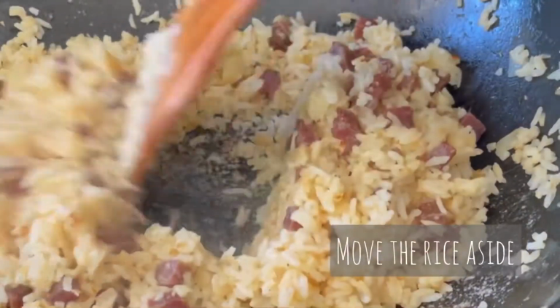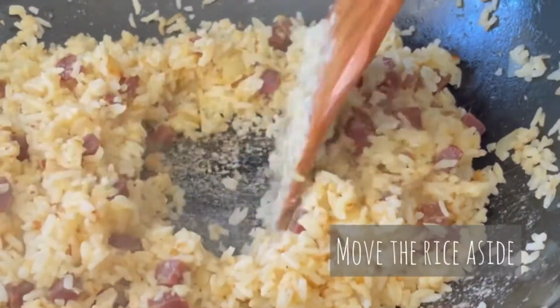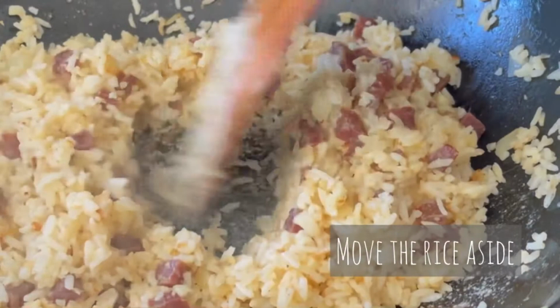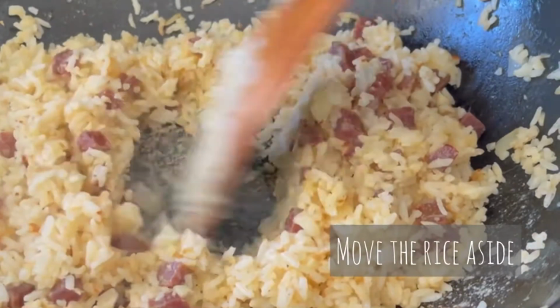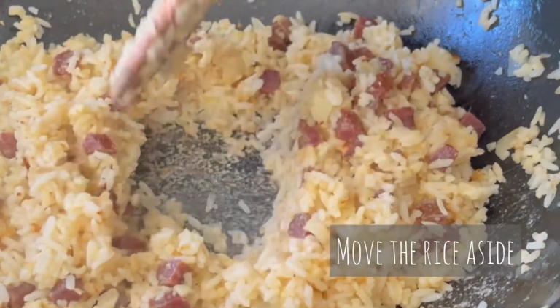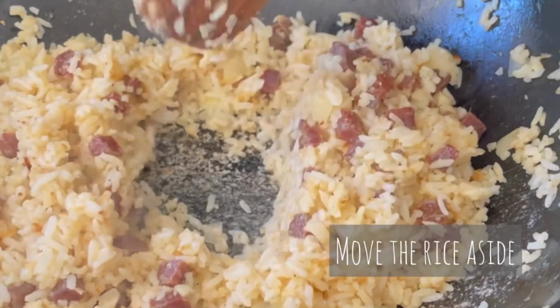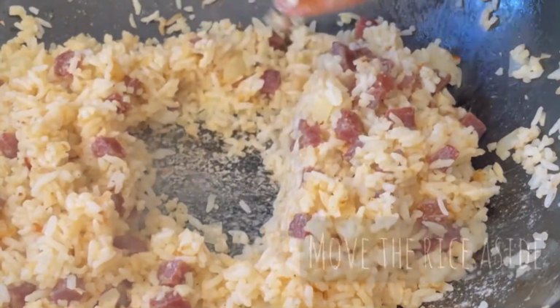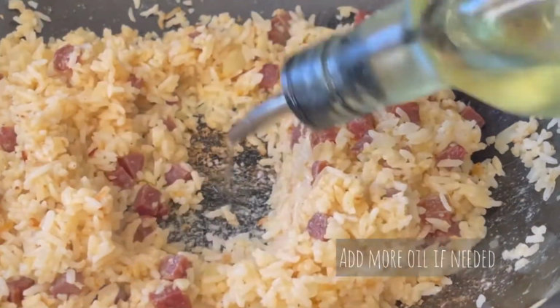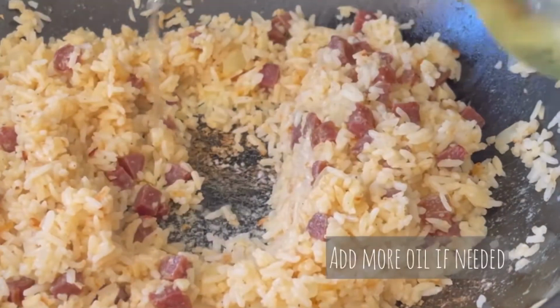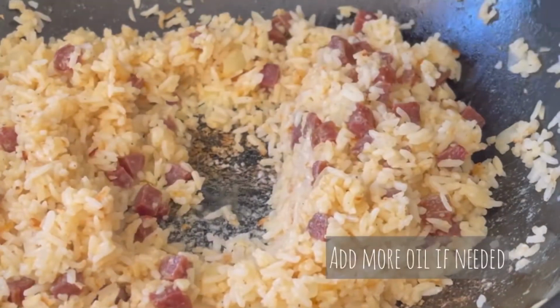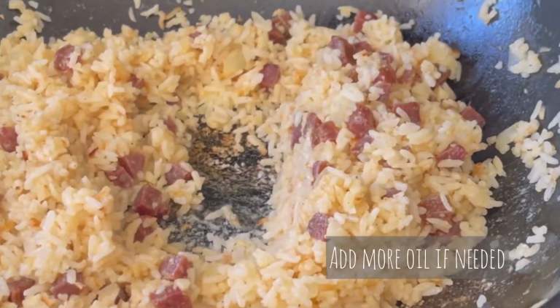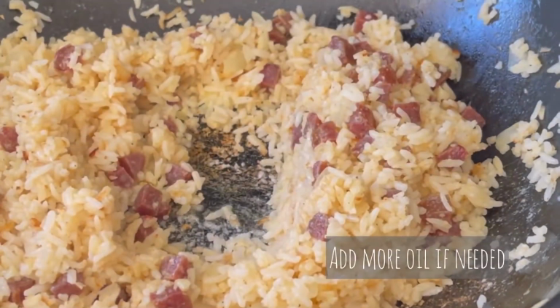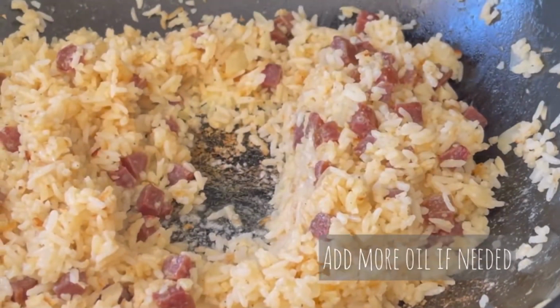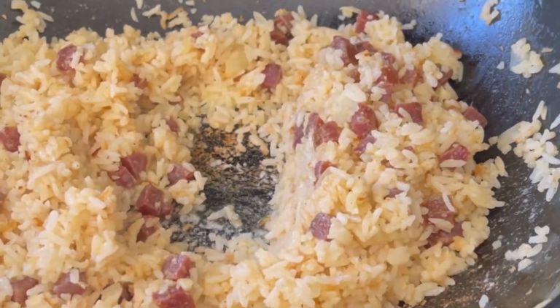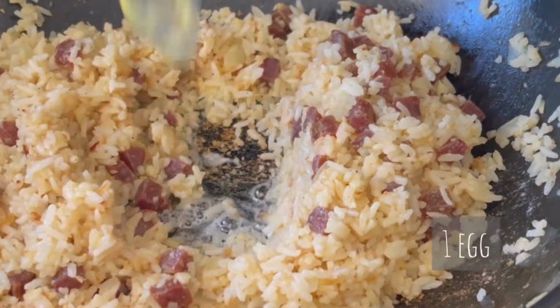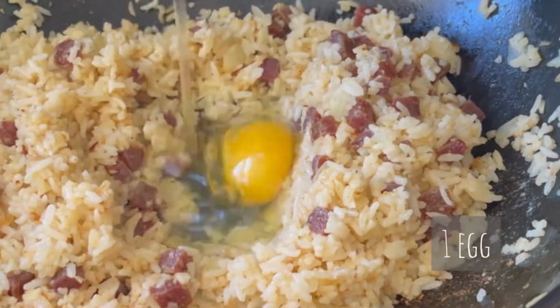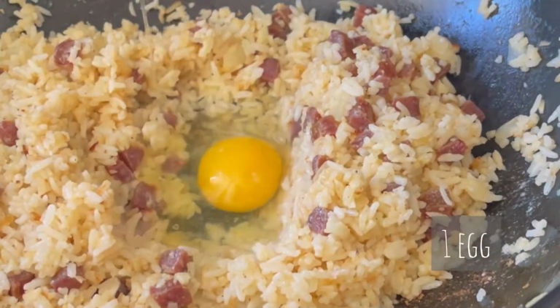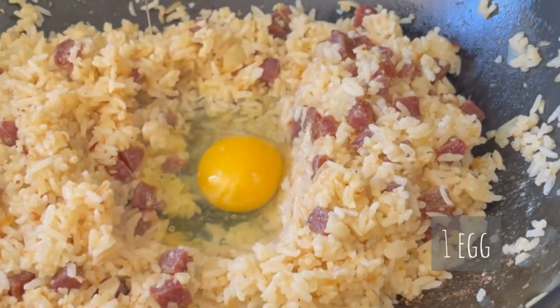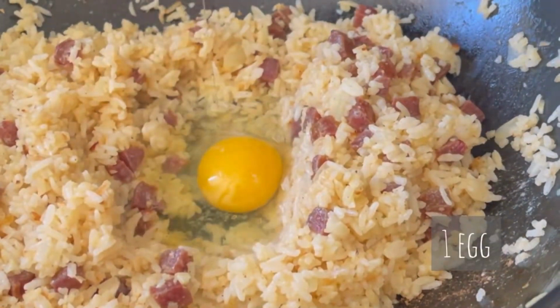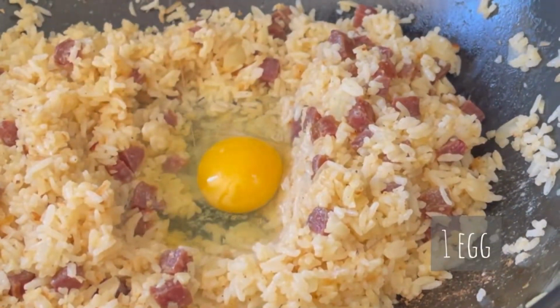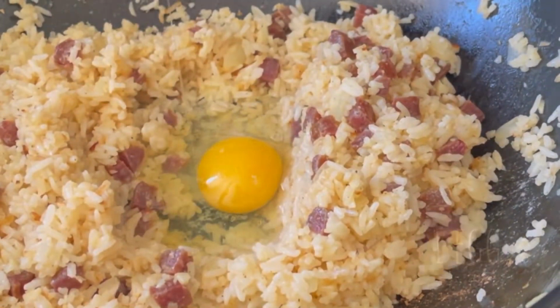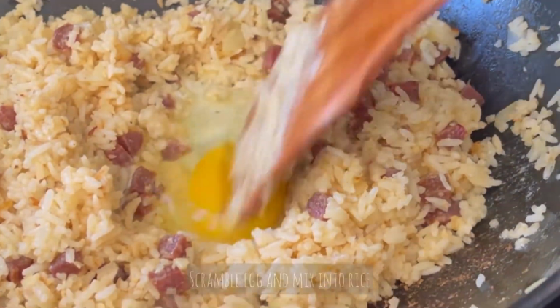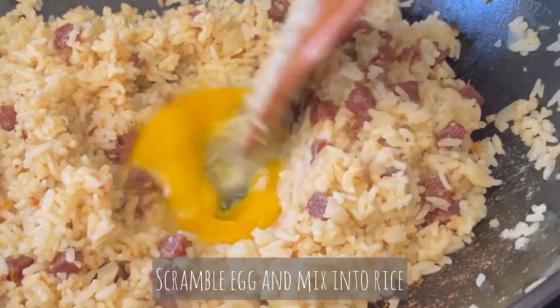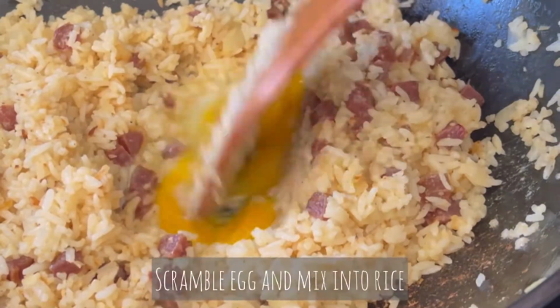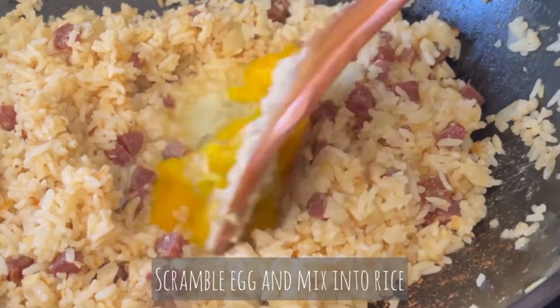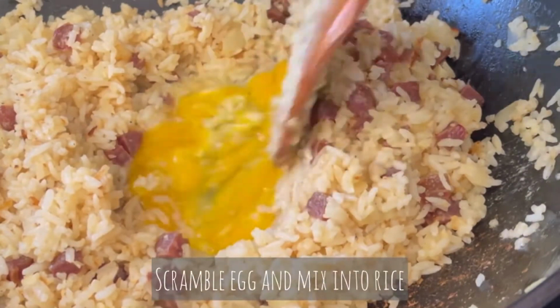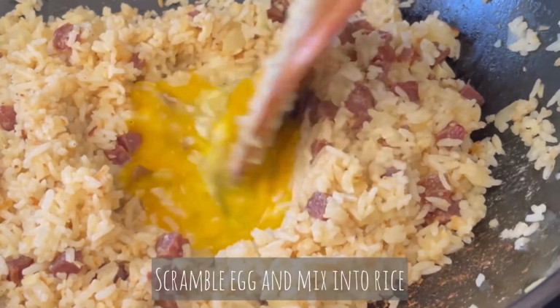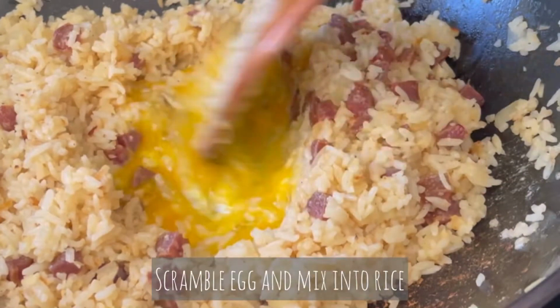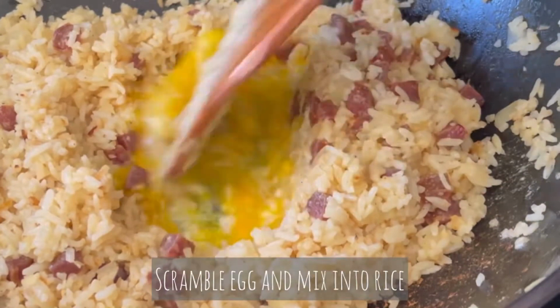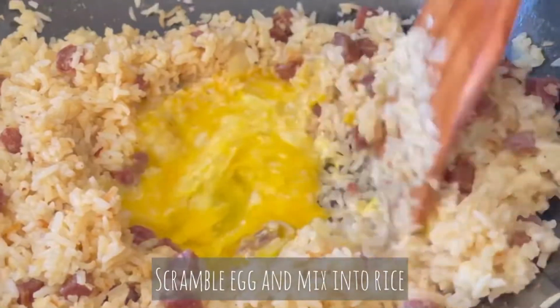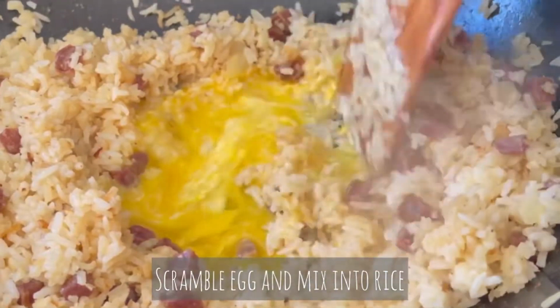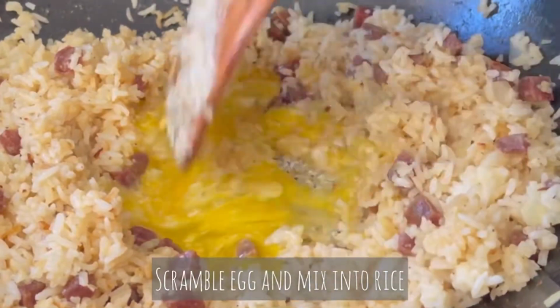Move the rice to the side and add more oil if necessary. Crack 1 egg, scramble it, and then mix it into the rice.